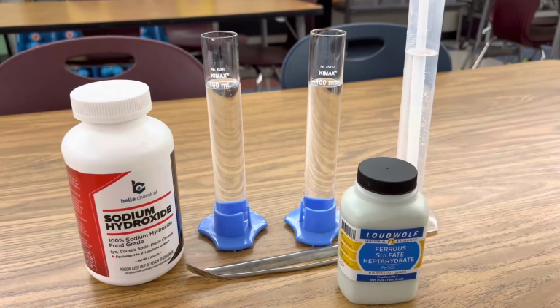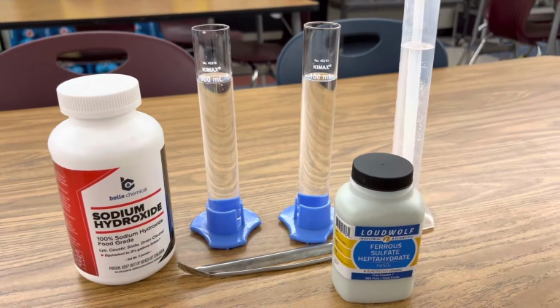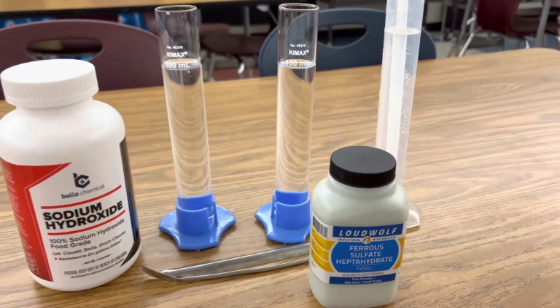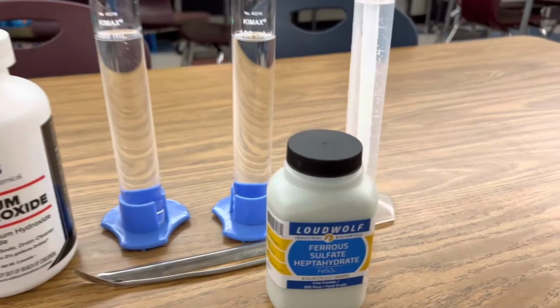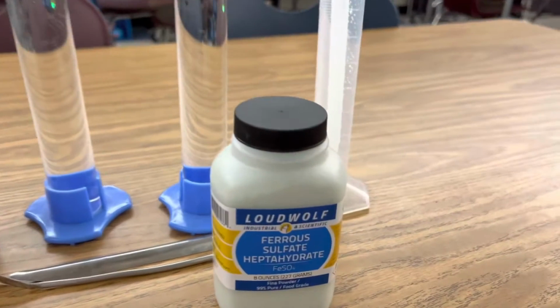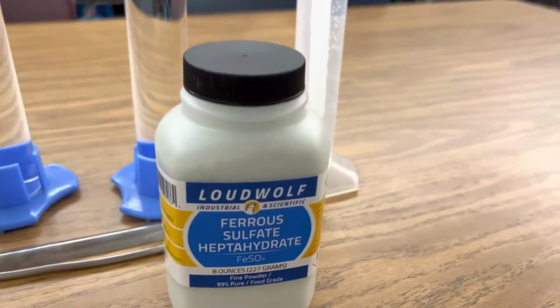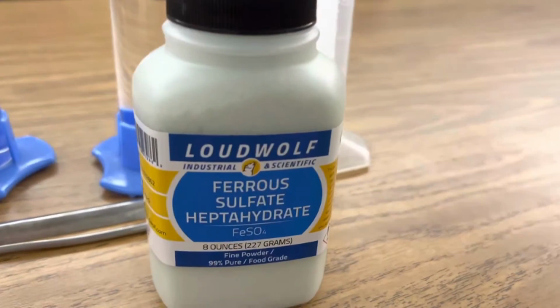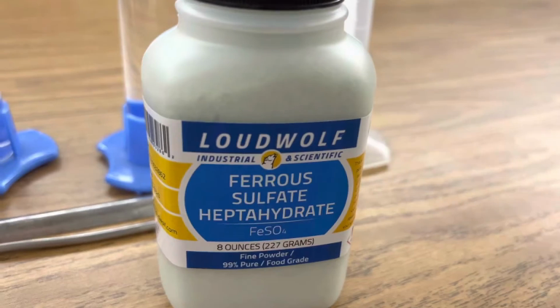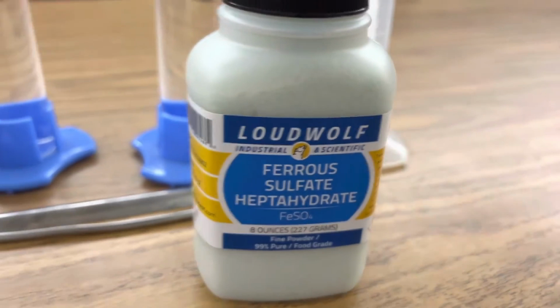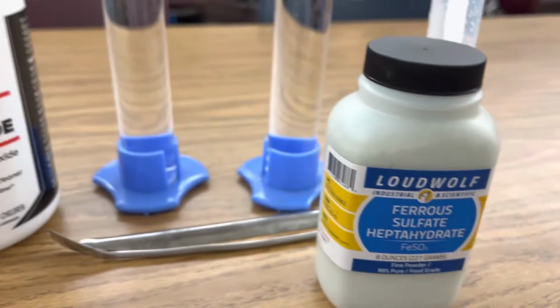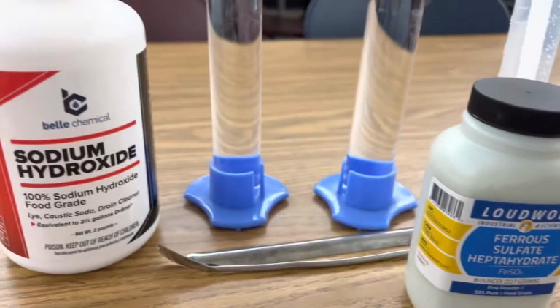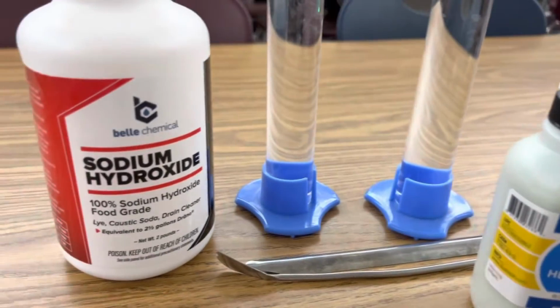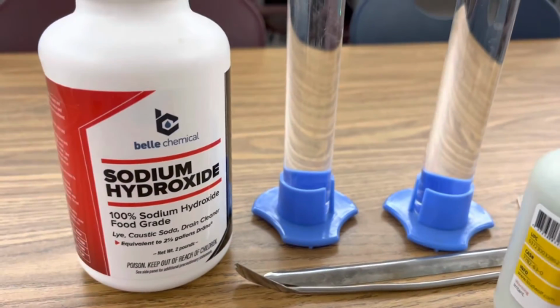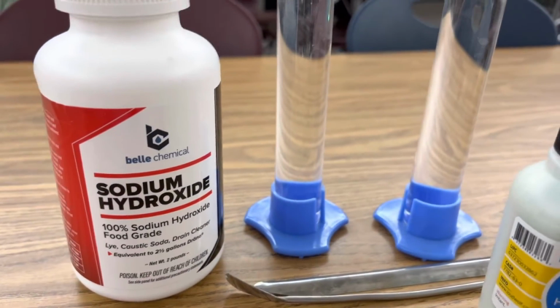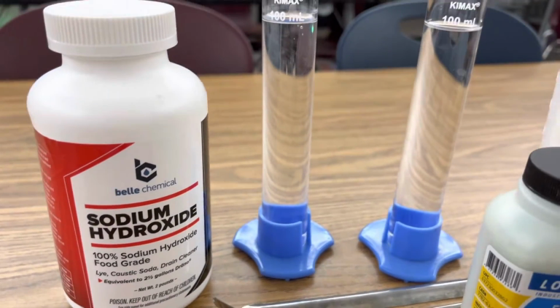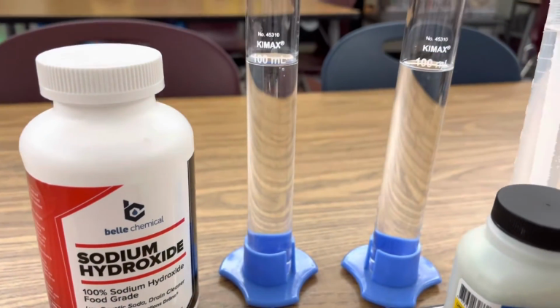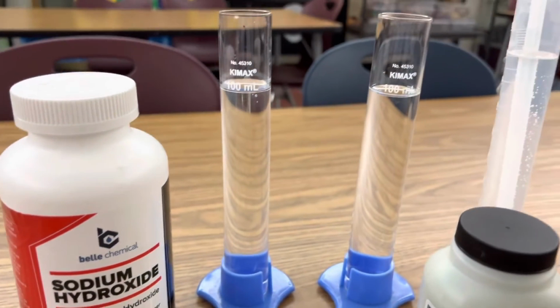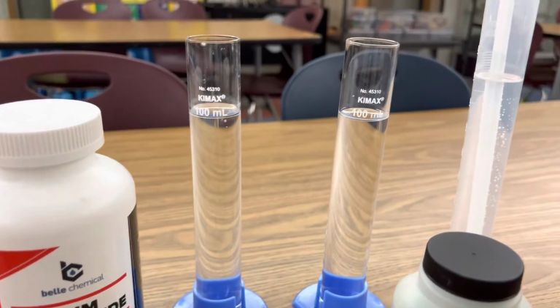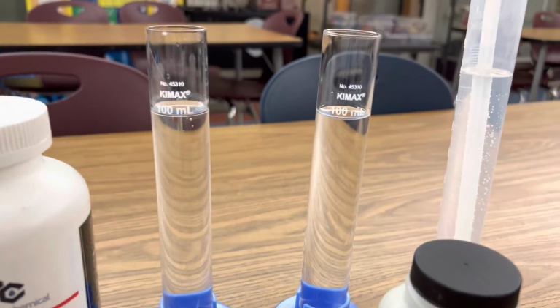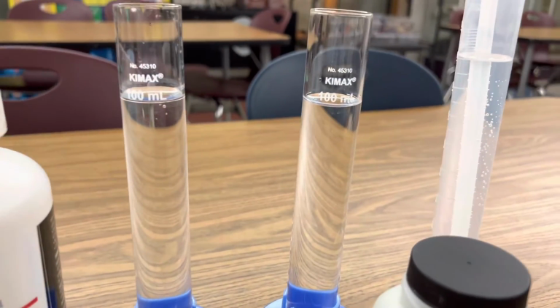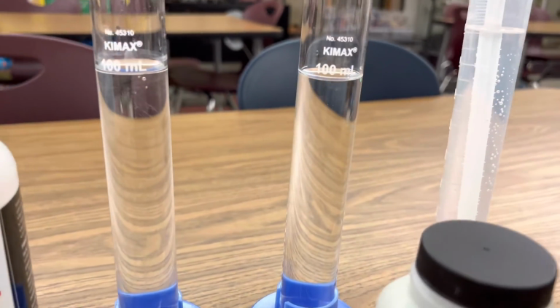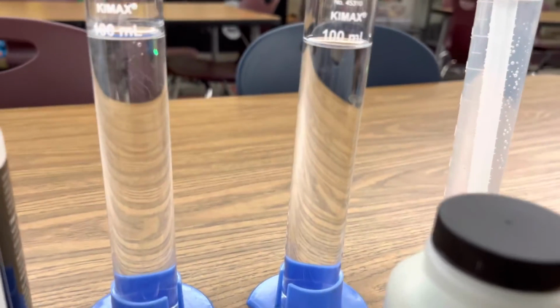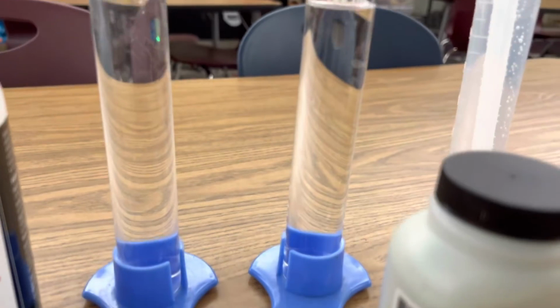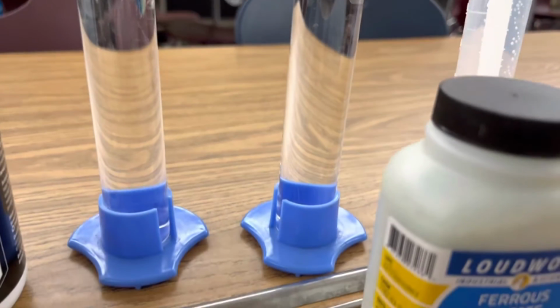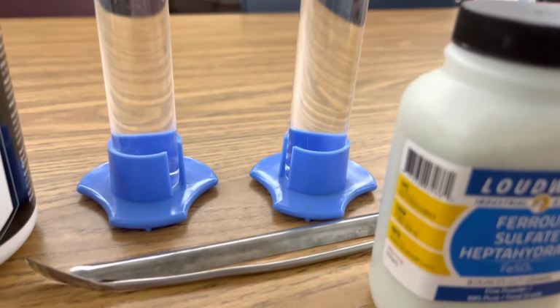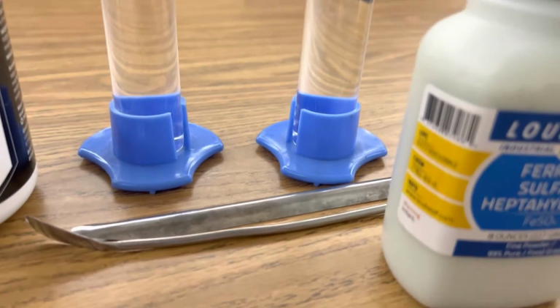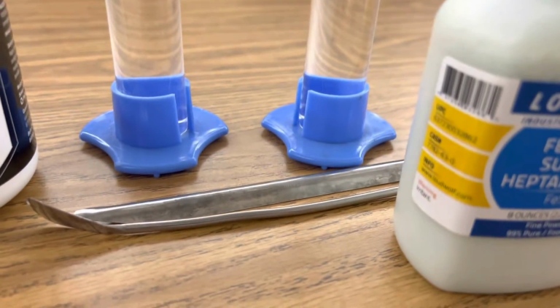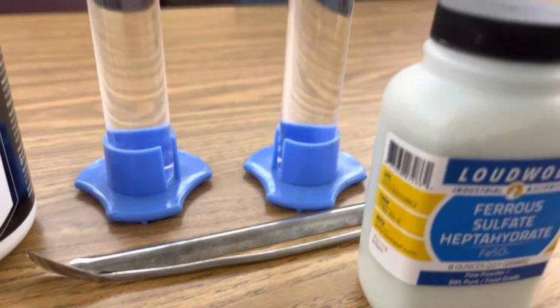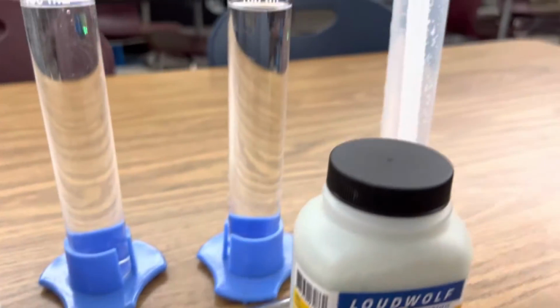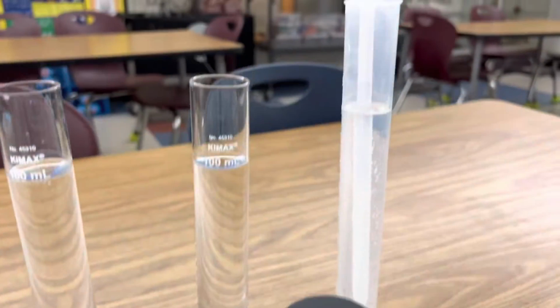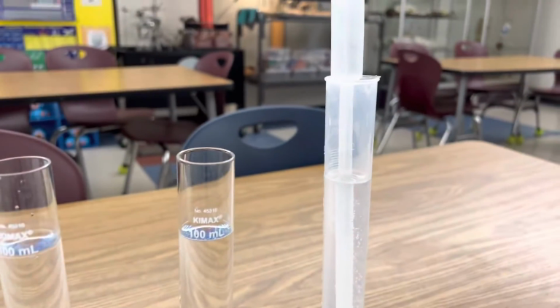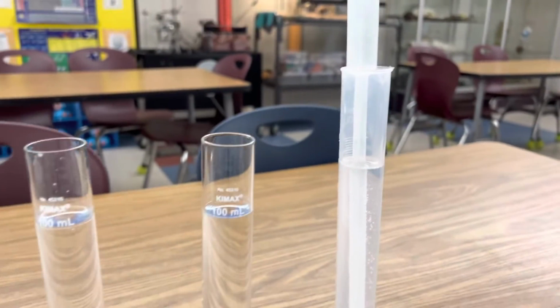All I'm using in this investigation is ferrous sulfate, sodium hydroxide, two graduated cylinders with 100 milliliters of distilled water, my stir spoon, and a dropper.